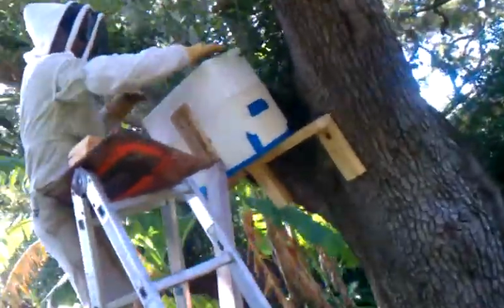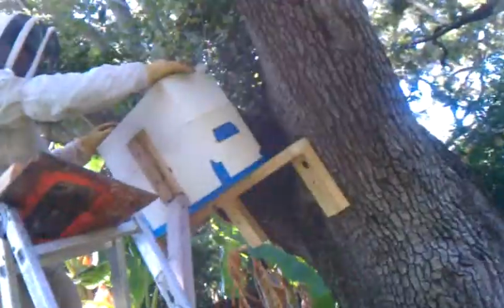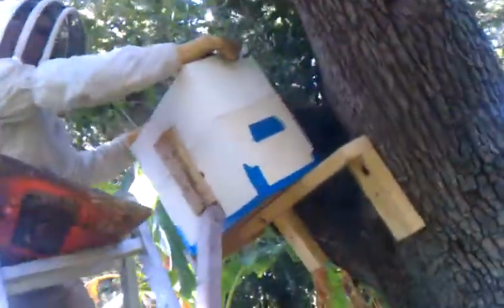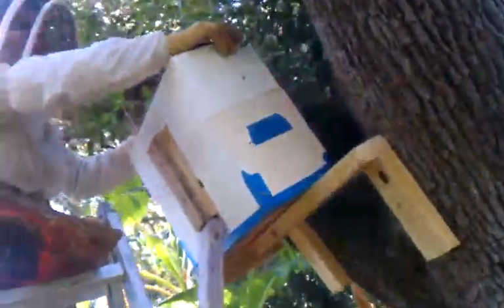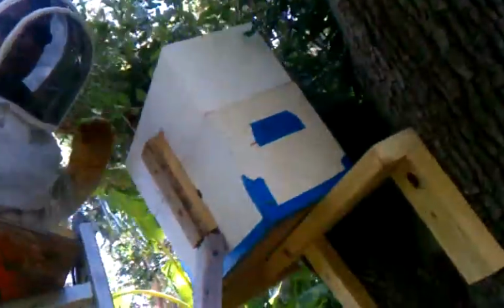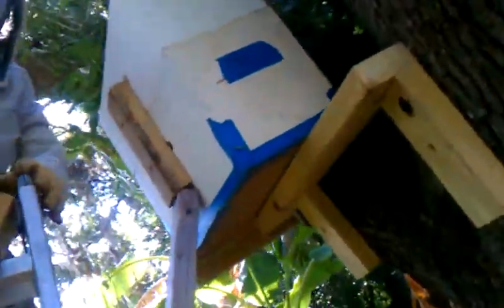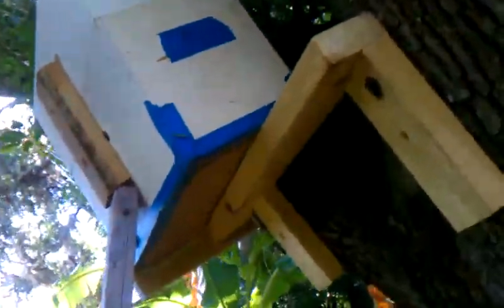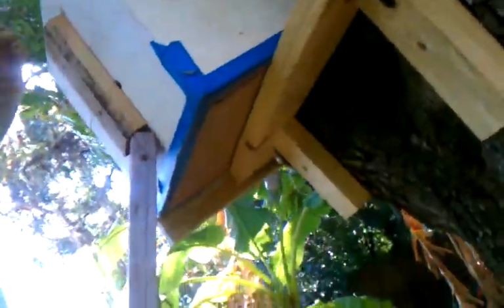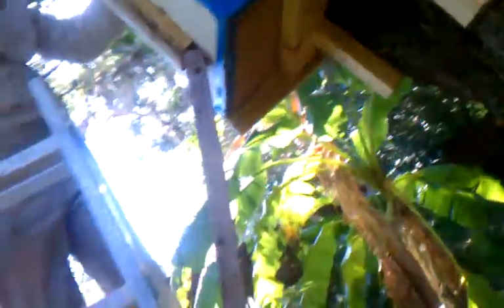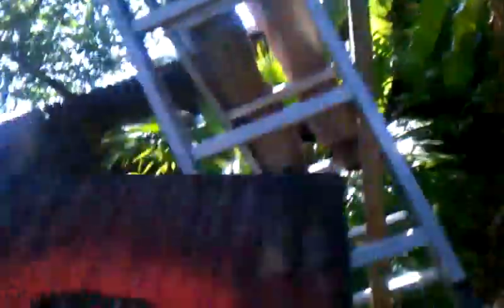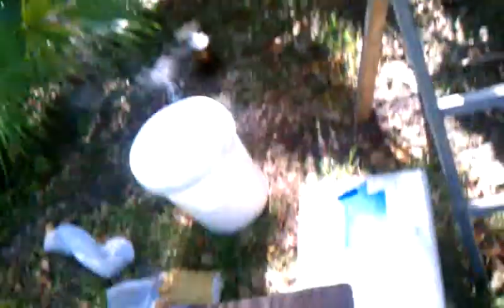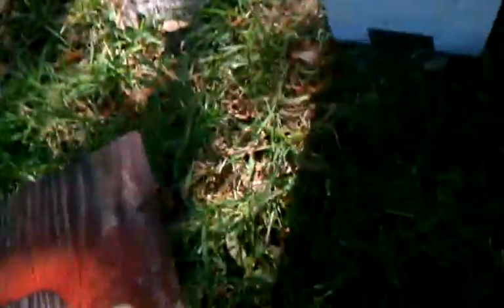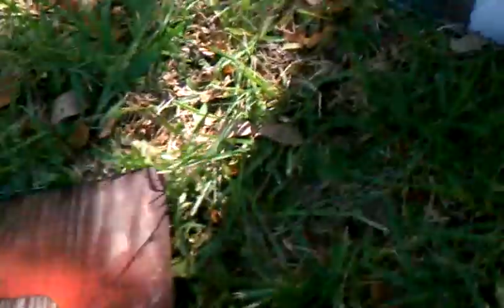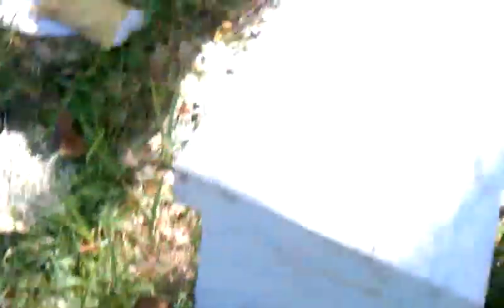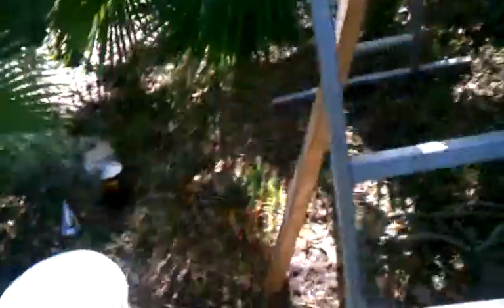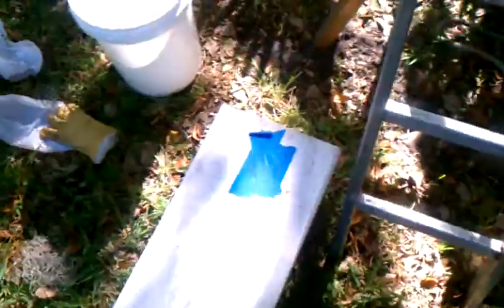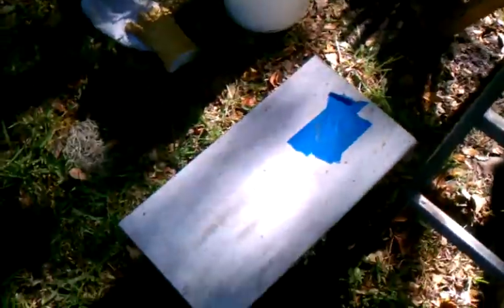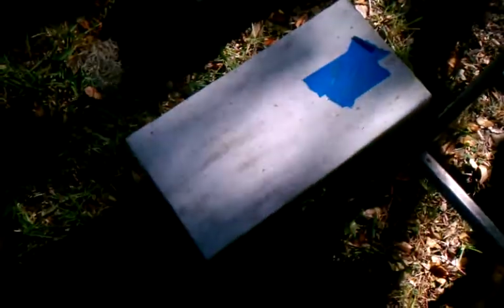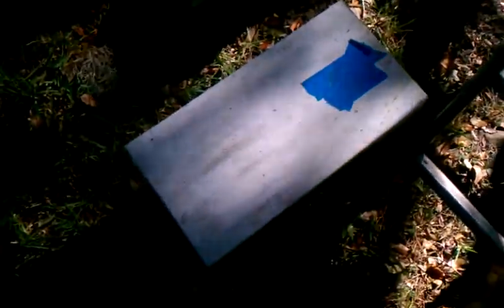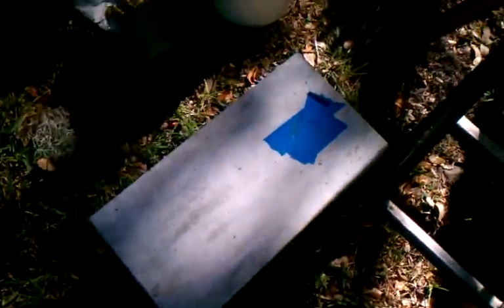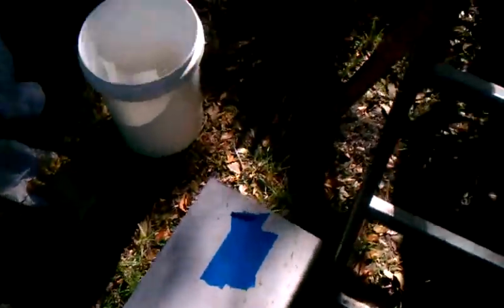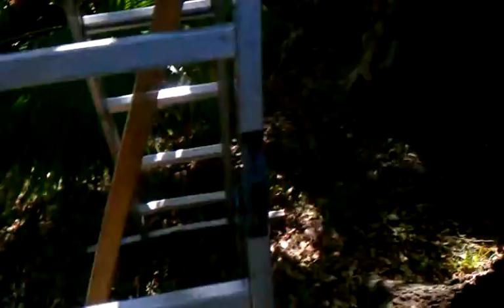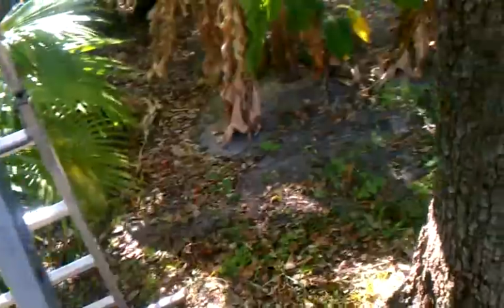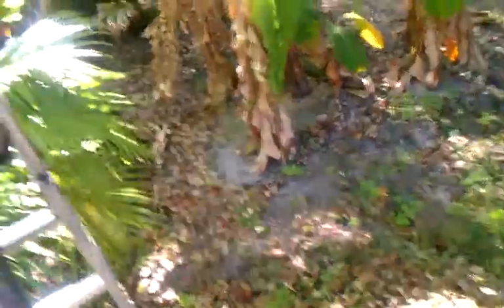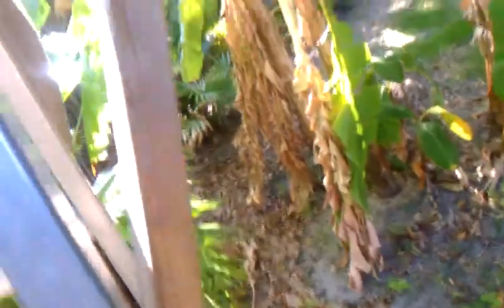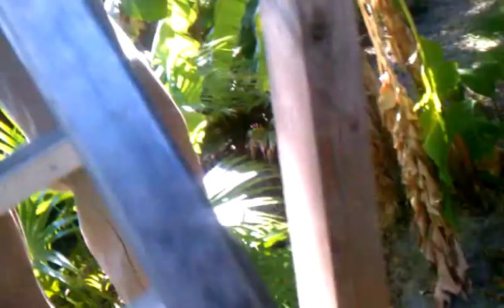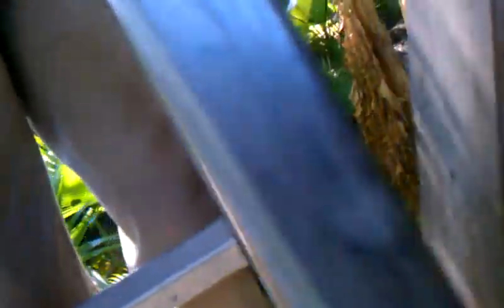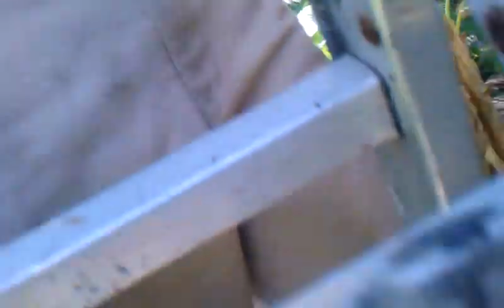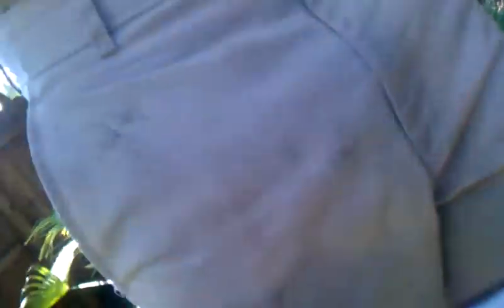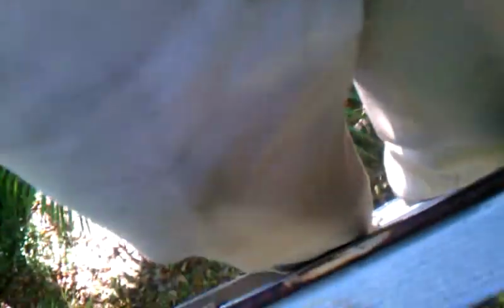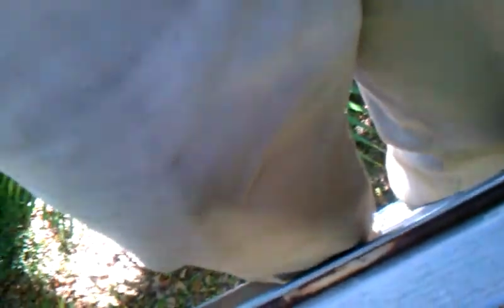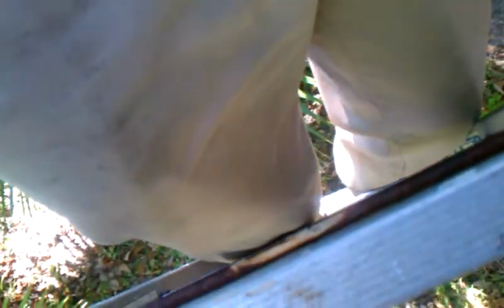Let me have the lid. Come on up. Here's a box with some brood we're going to put in the box. And then up the ladder.